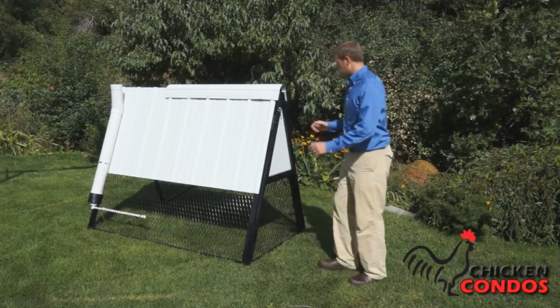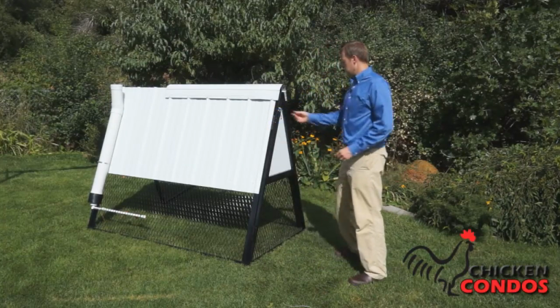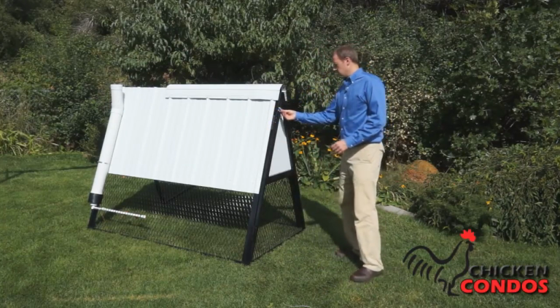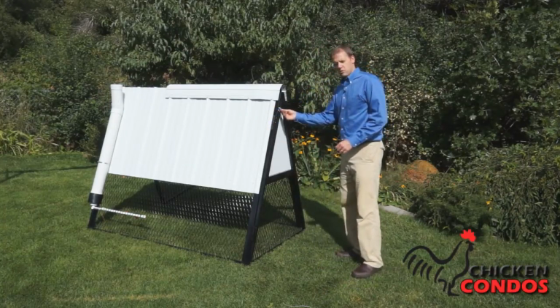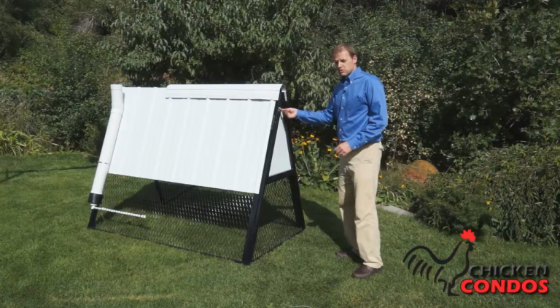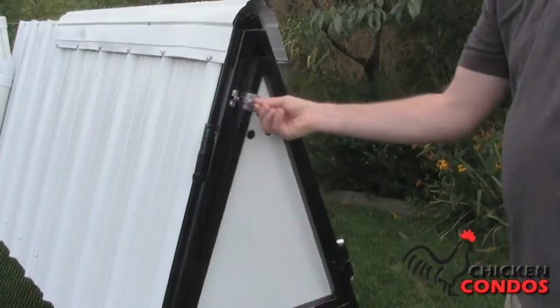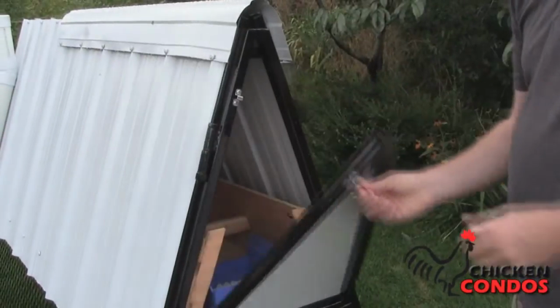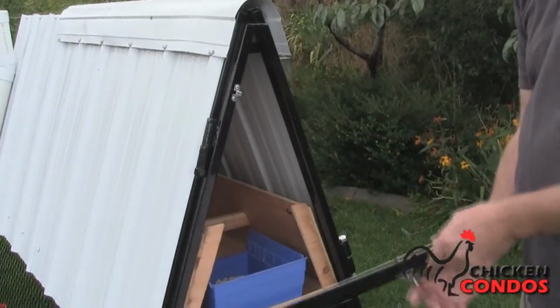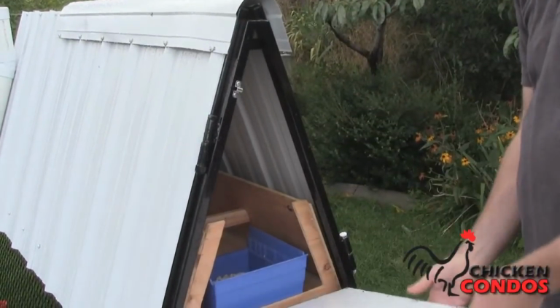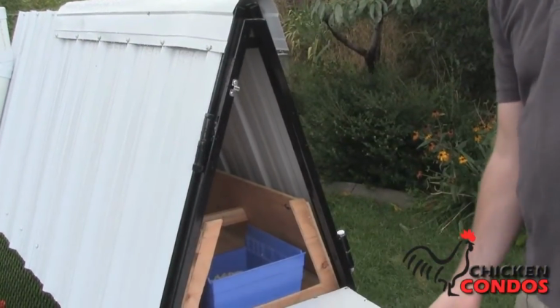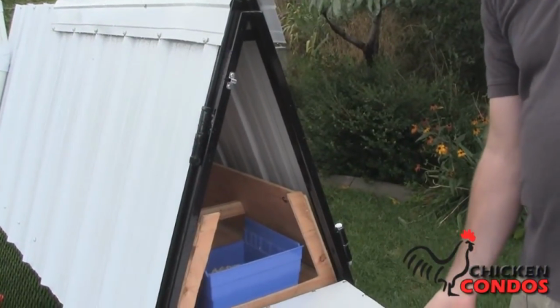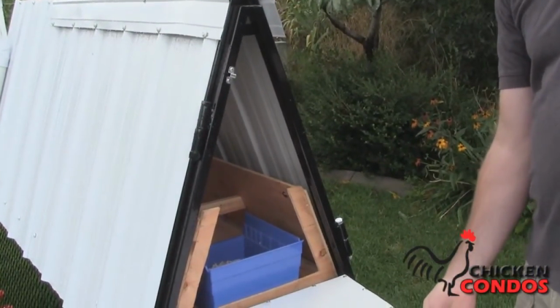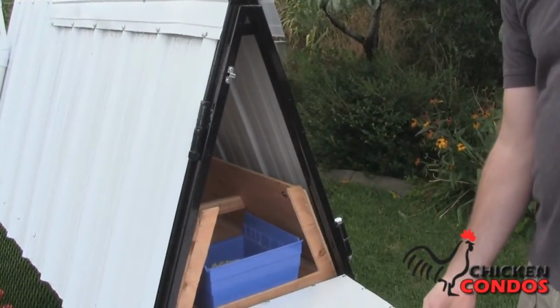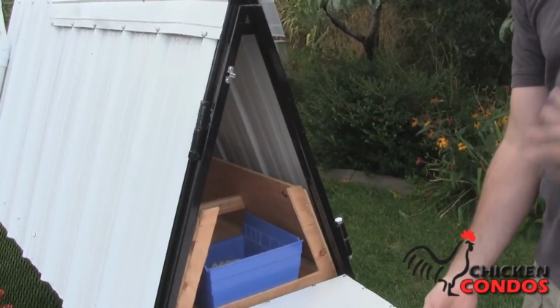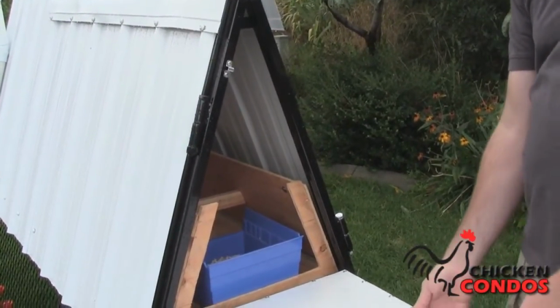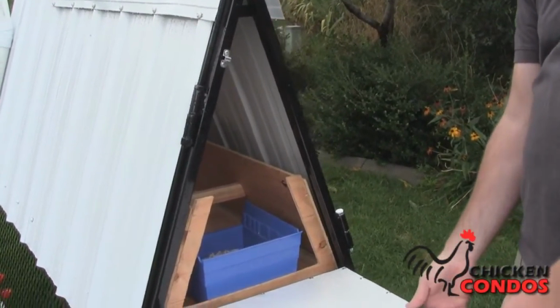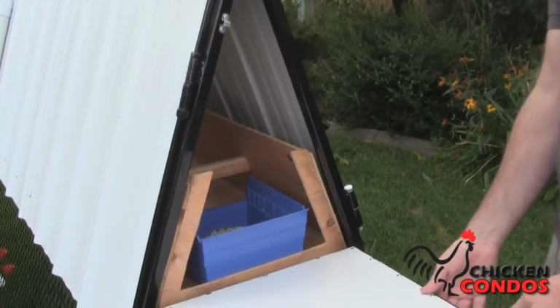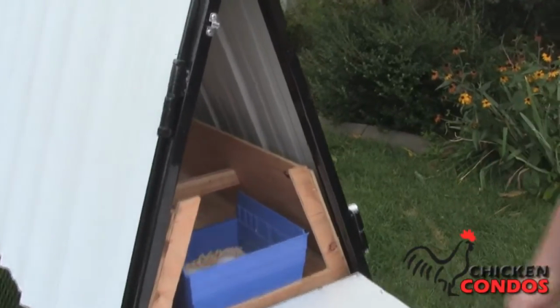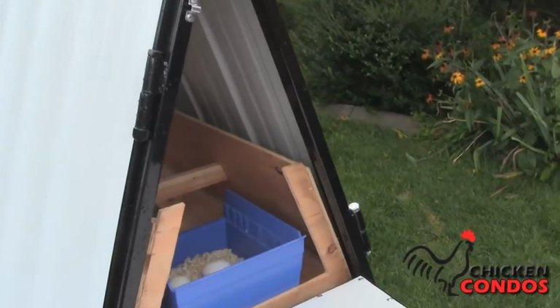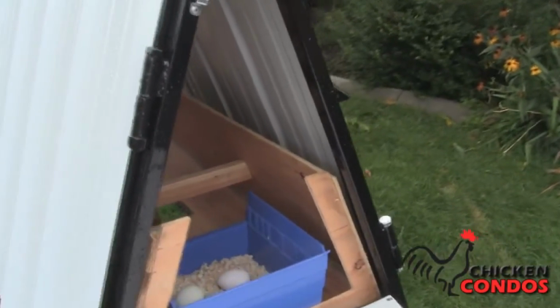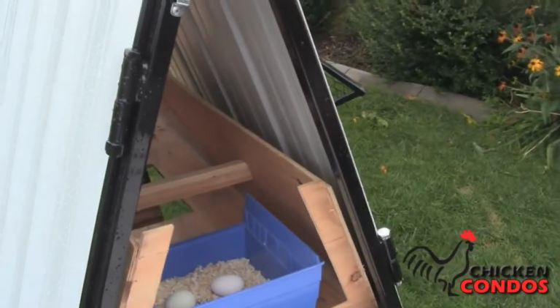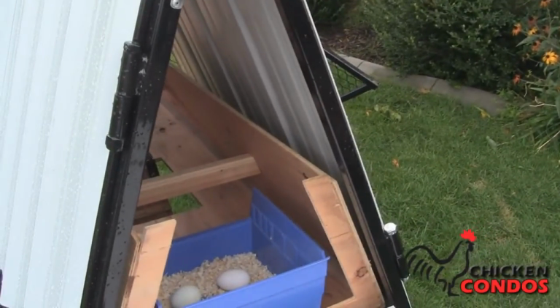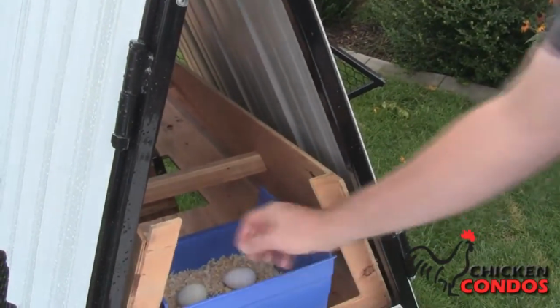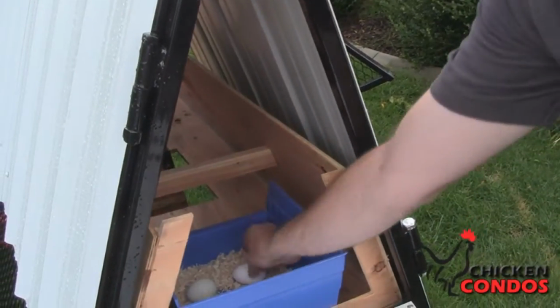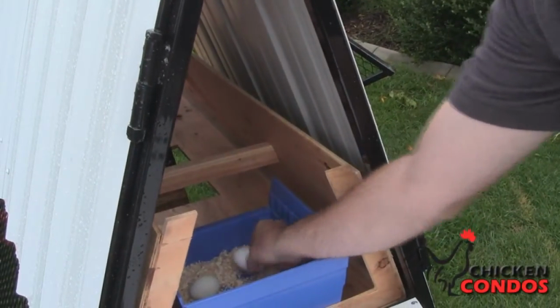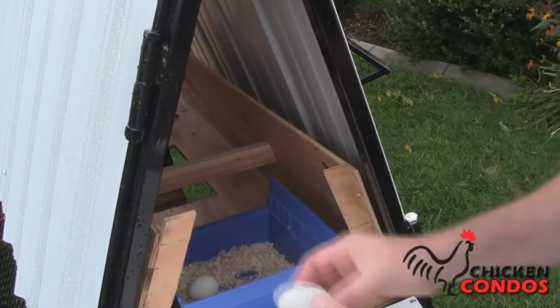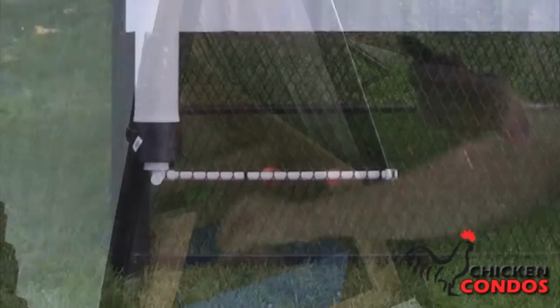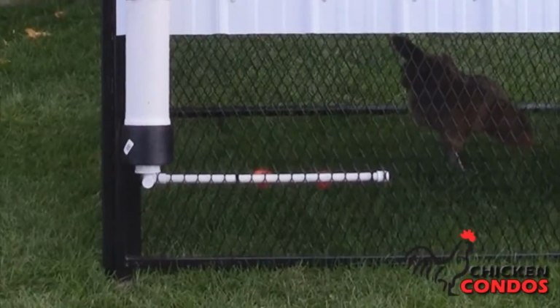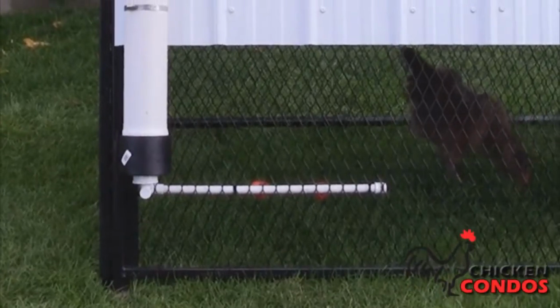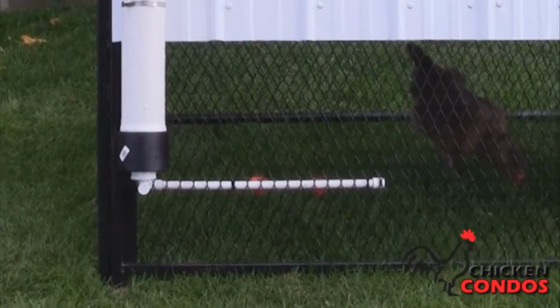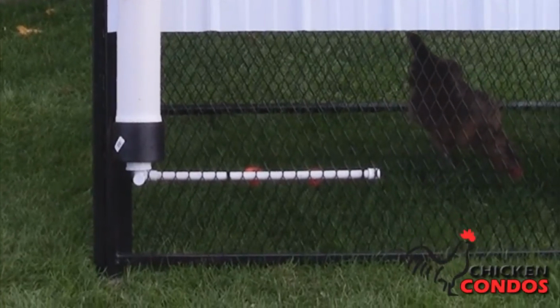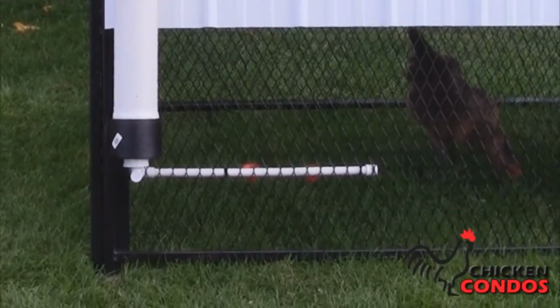Another great feature — there are several — is you can open these doors so that you can easily access the nesting and roosting area. There's also the optional water and food option here to auto feed.